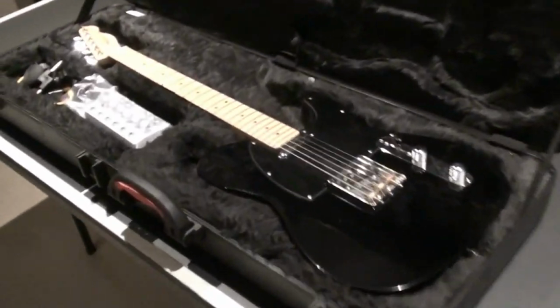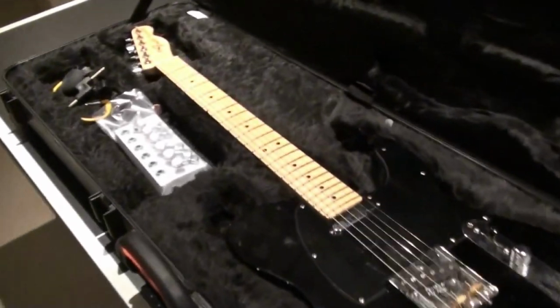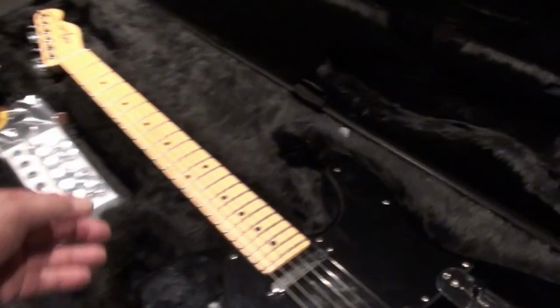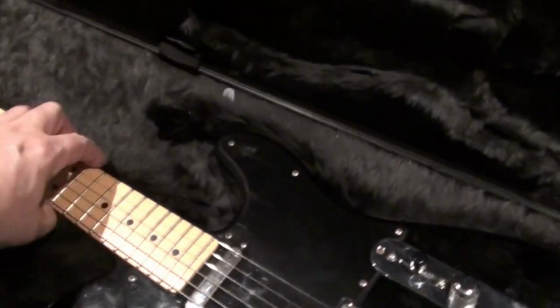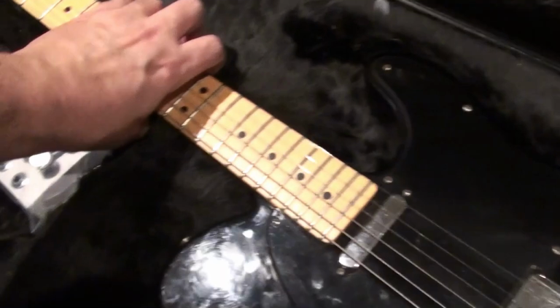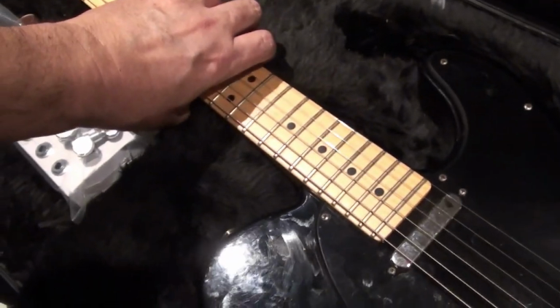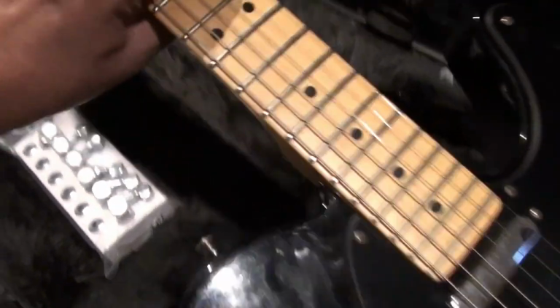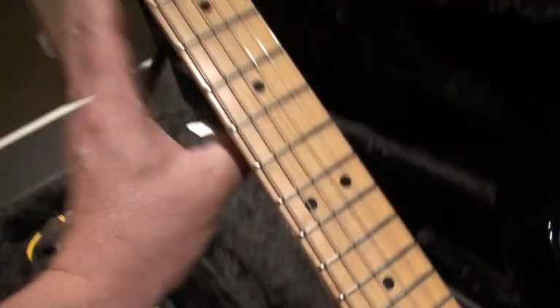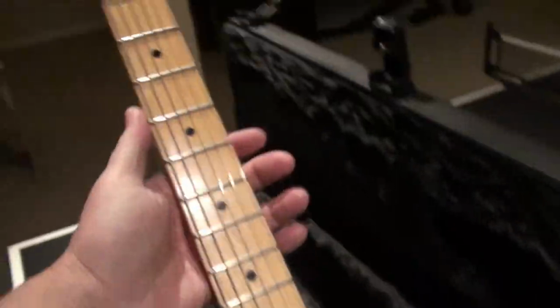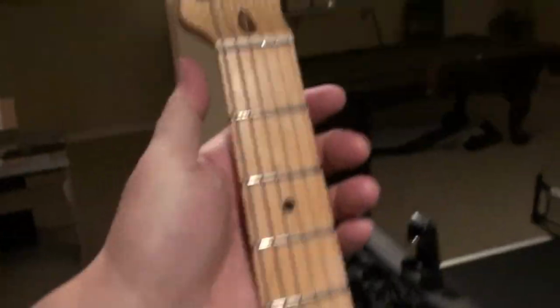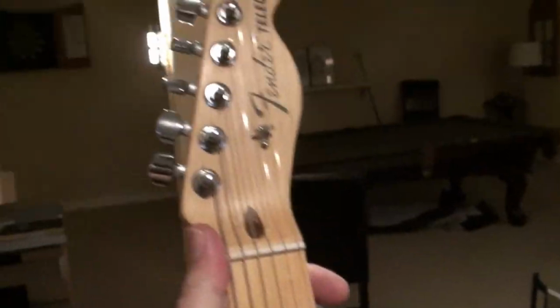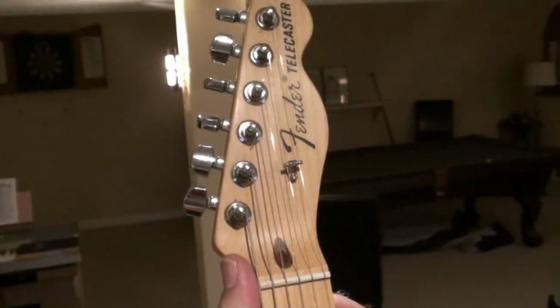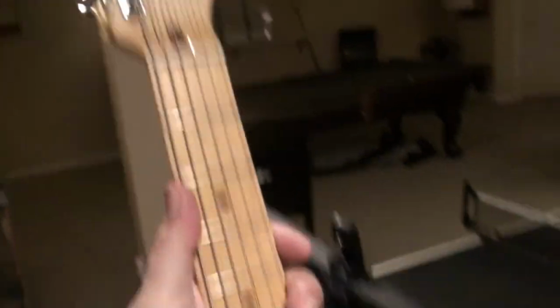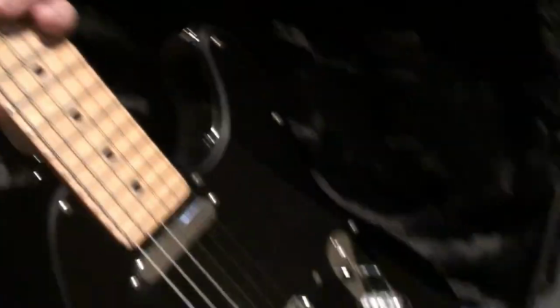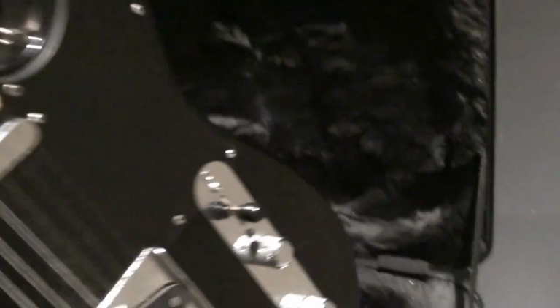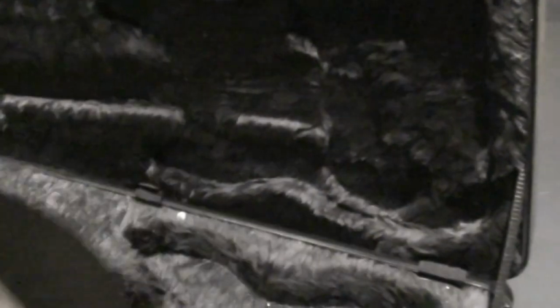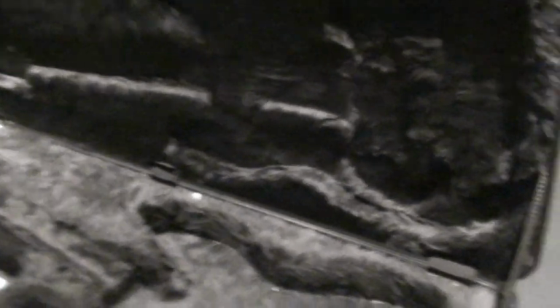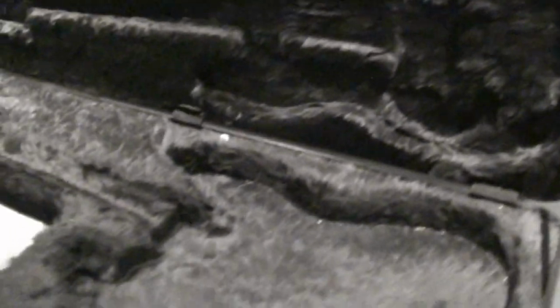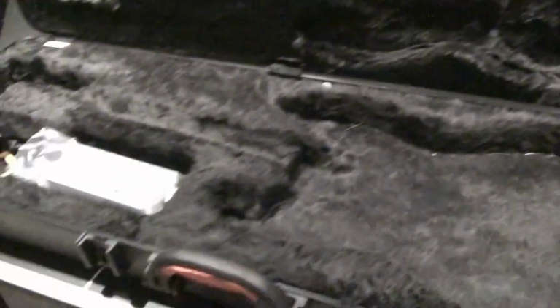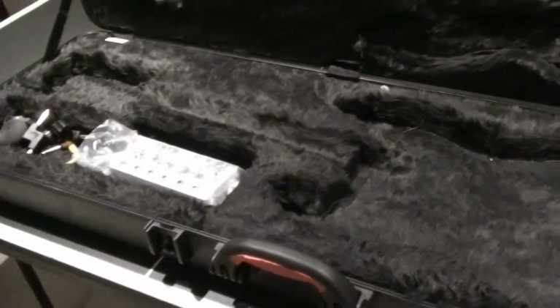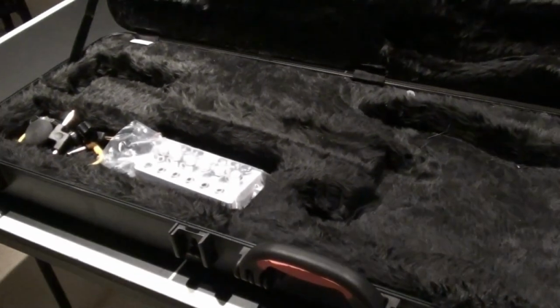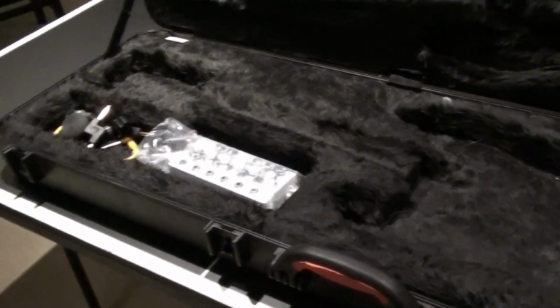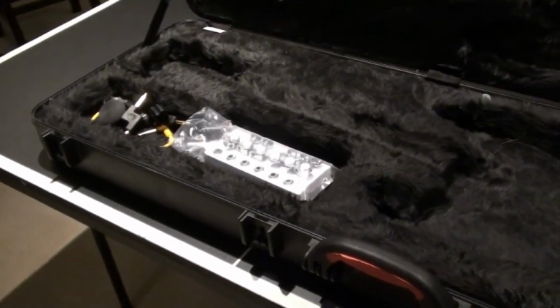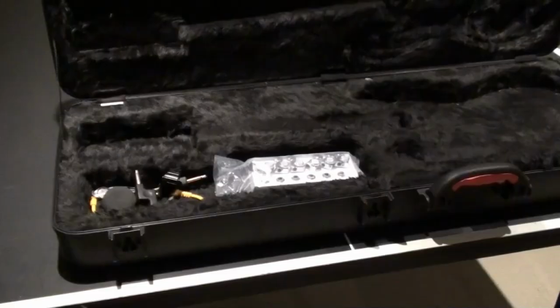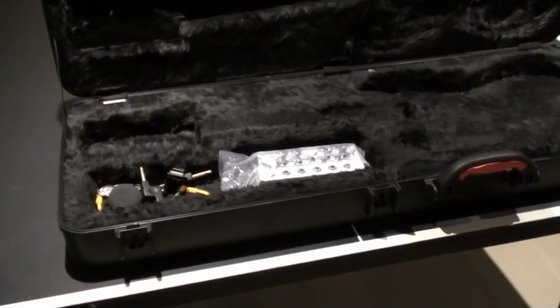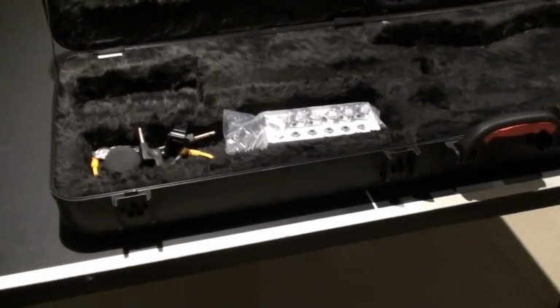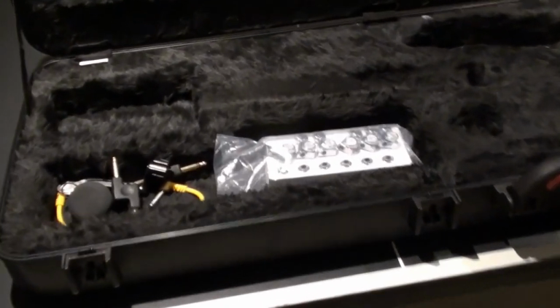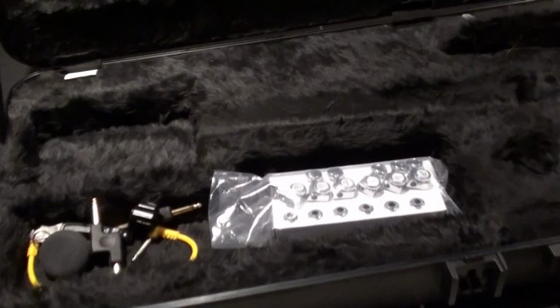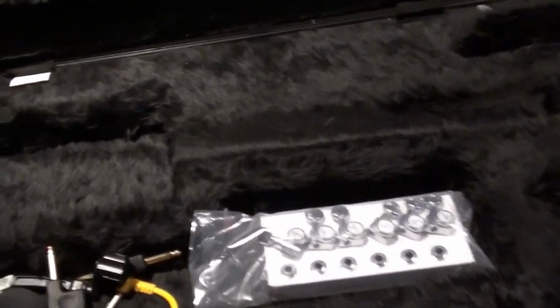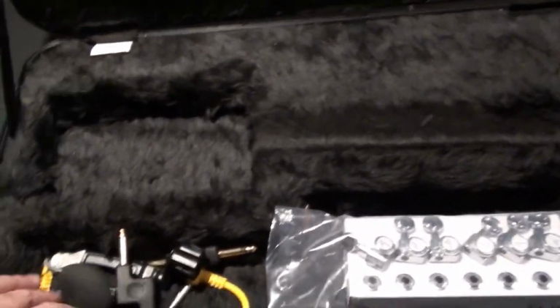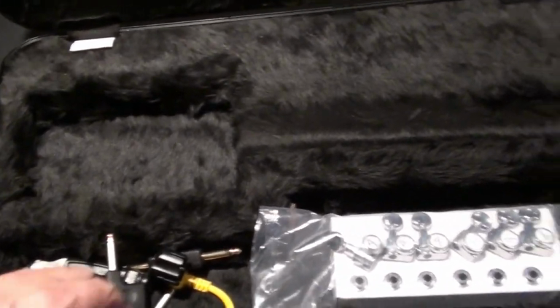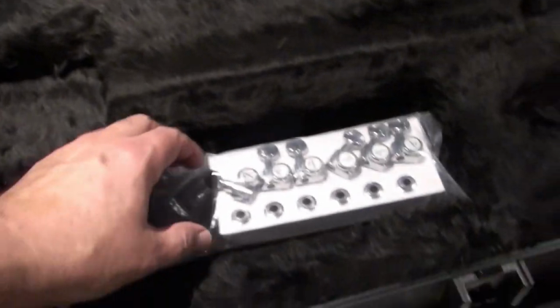Alright, so let's take this out of the case, bring it into the workshop. And we won't forget those locking tuners — we'll bring those in as well.